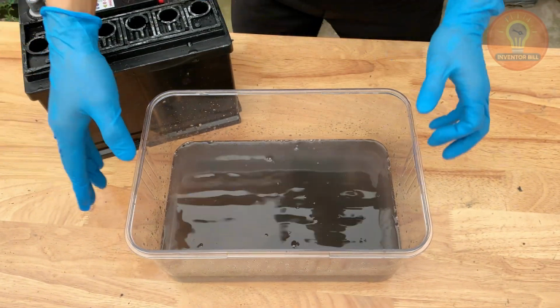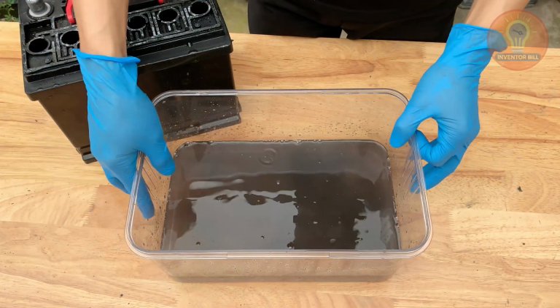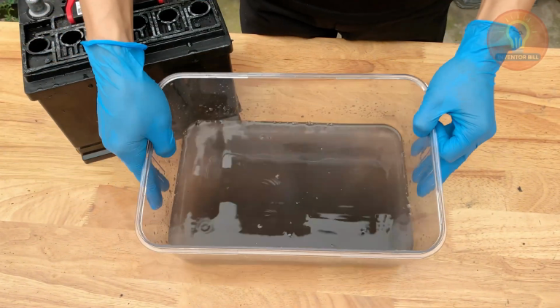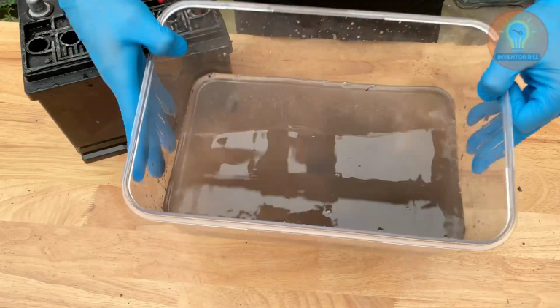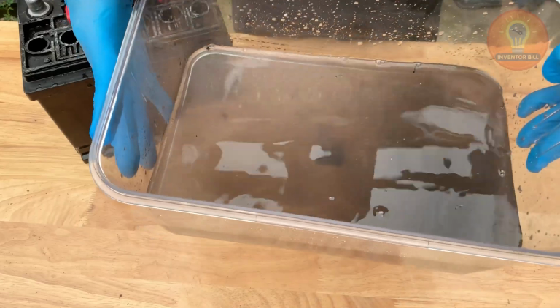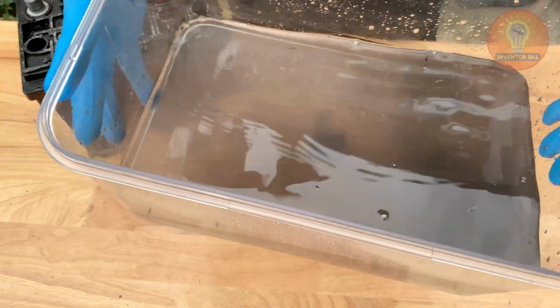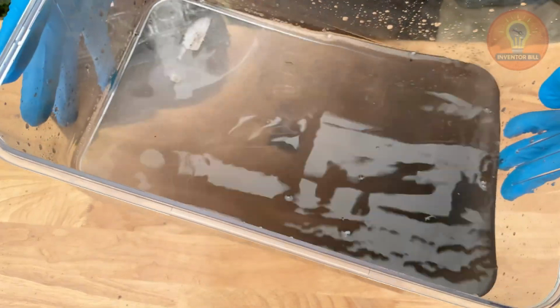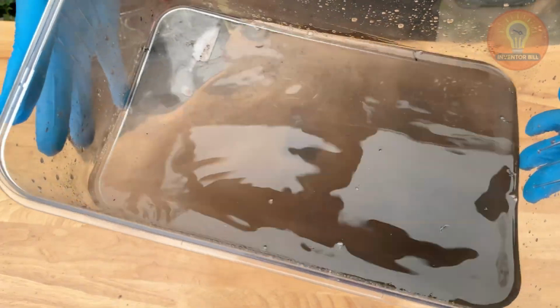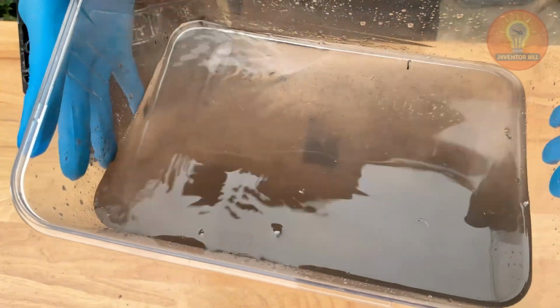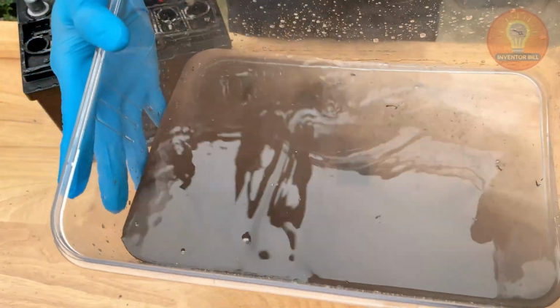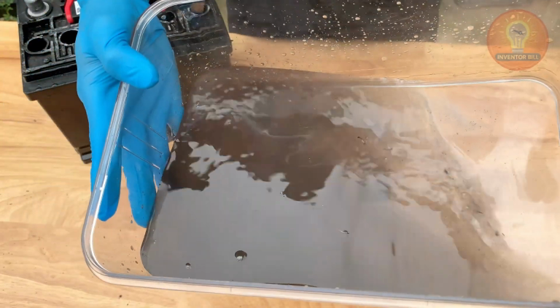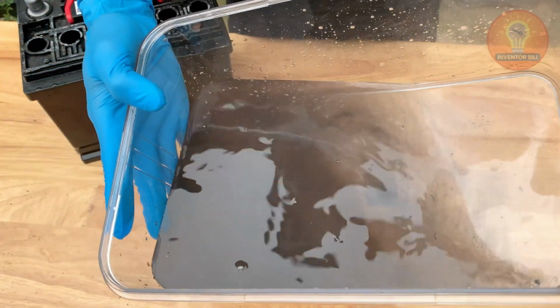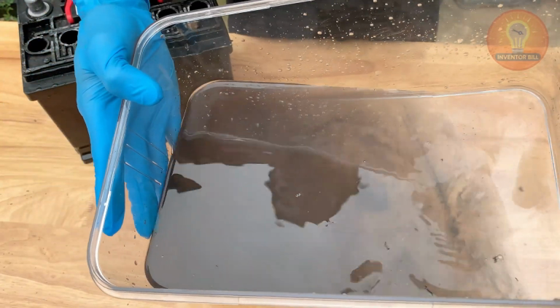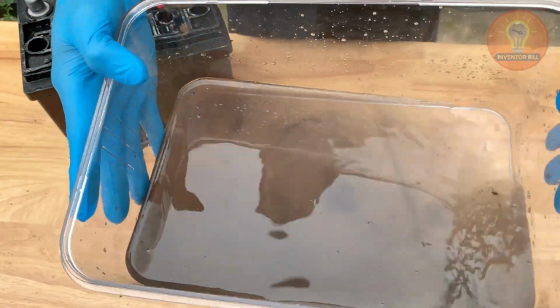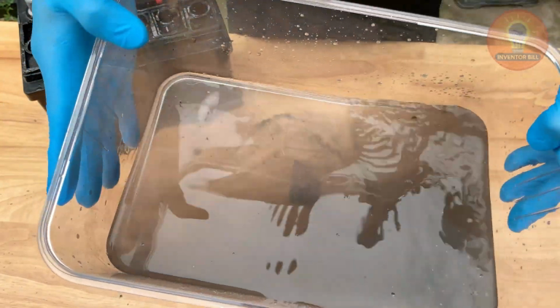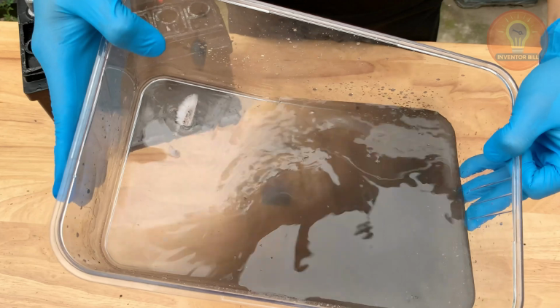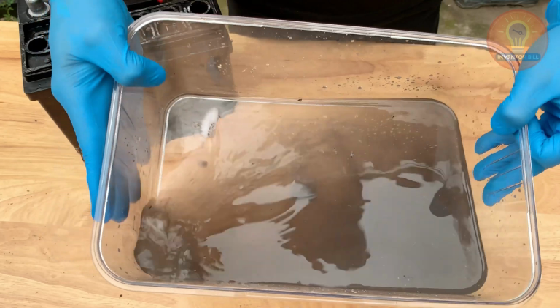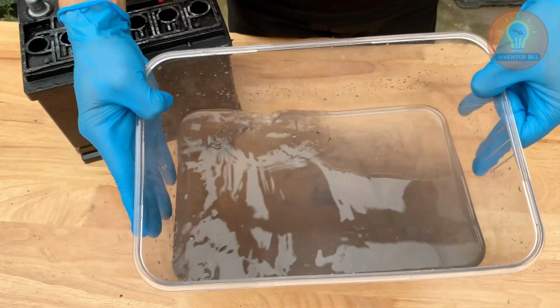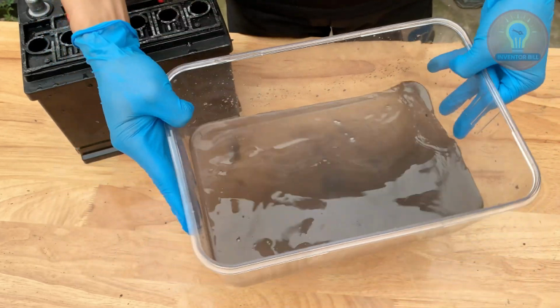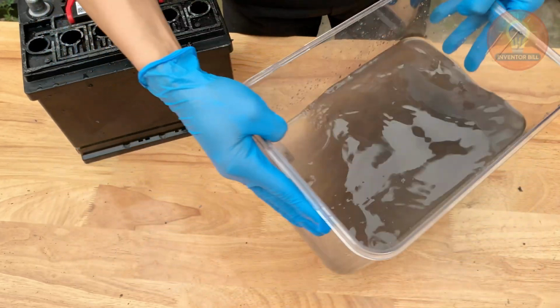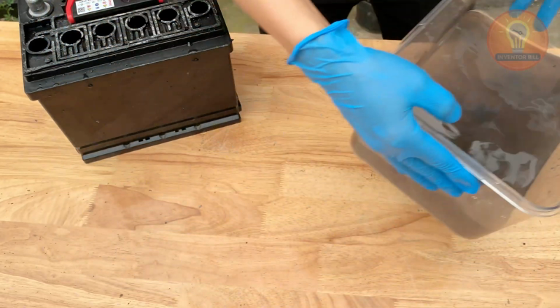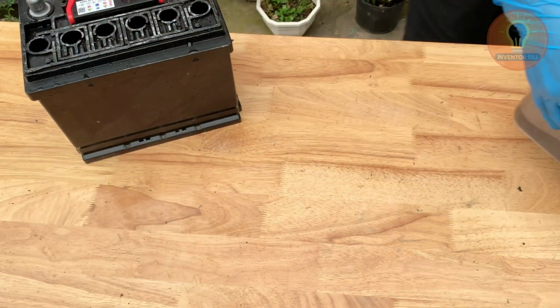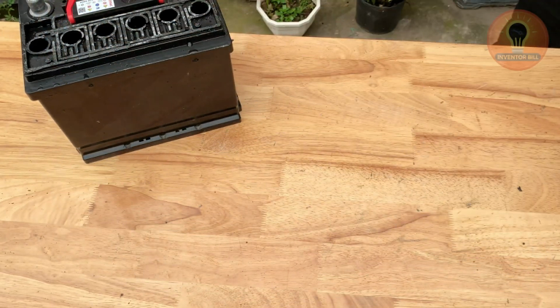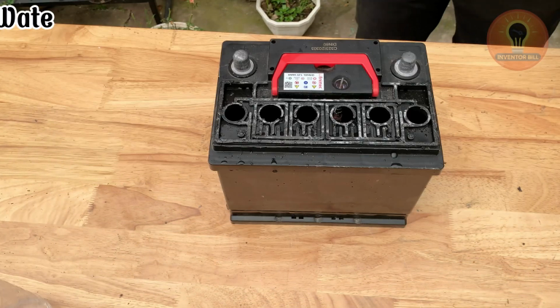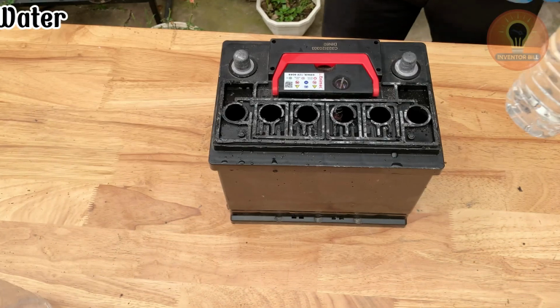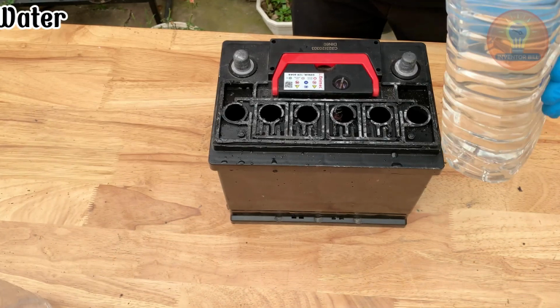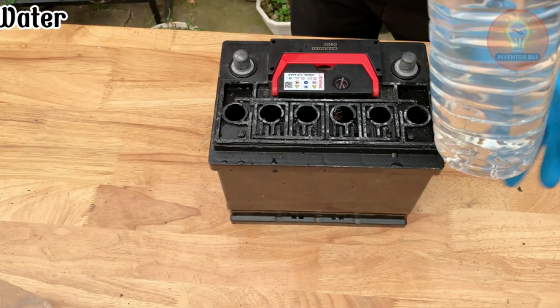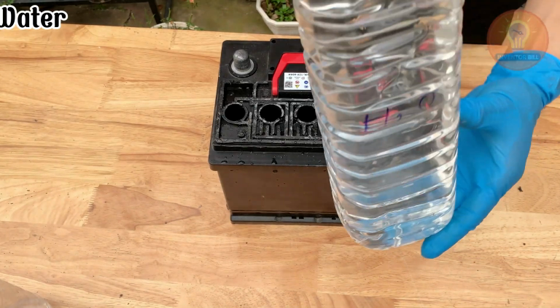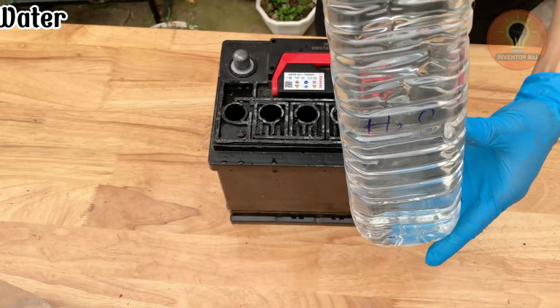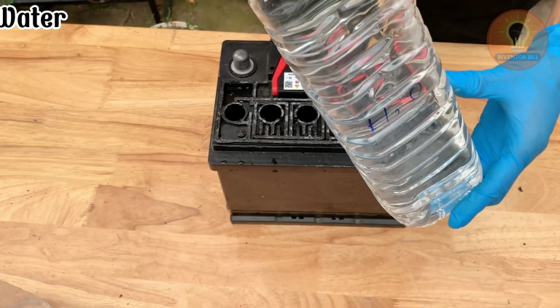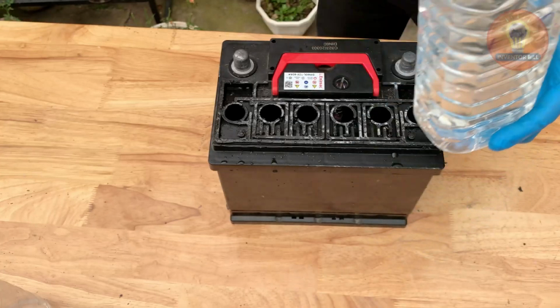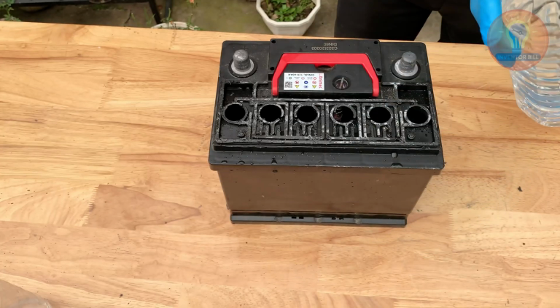Make sure to keep the tray in a safe spot and never pour the liquid down the drain — it's important to handle it responsibly. When the battery is empty, set it upright and let it drain for a few more minutes before moving to the next step.